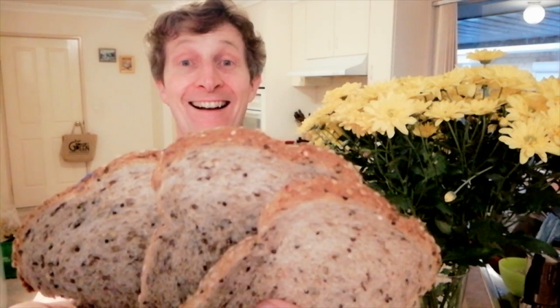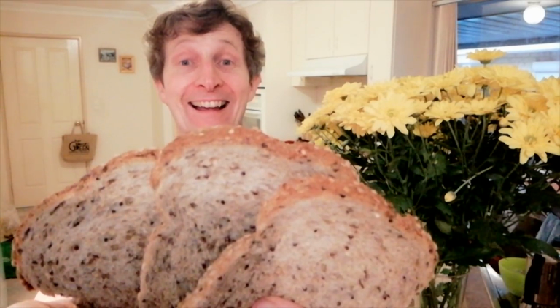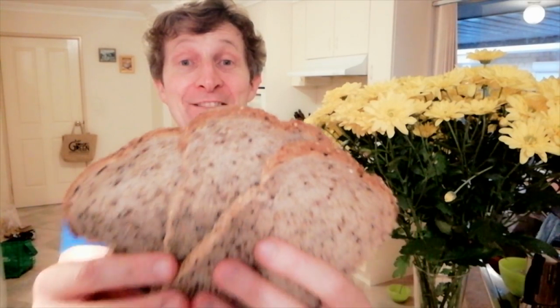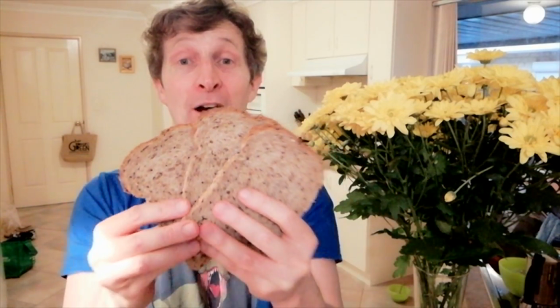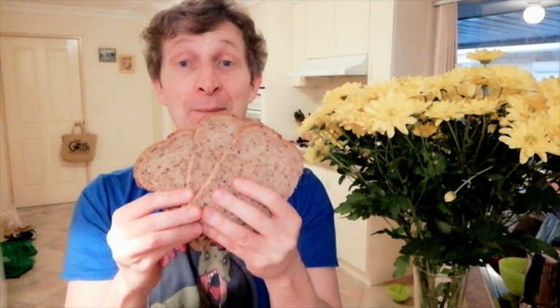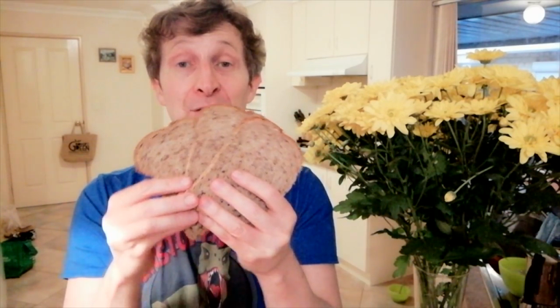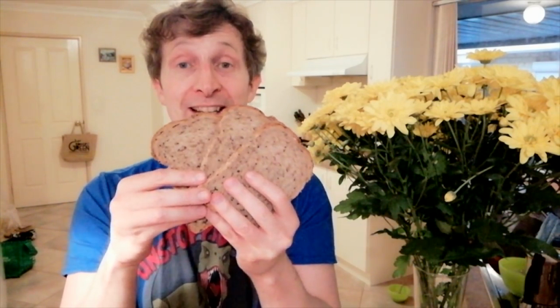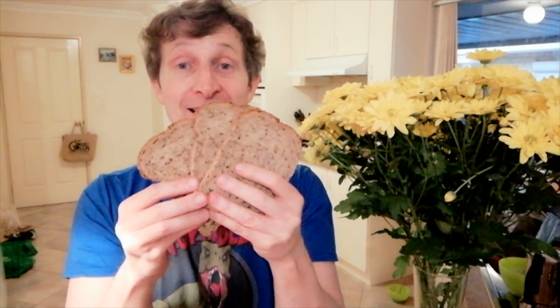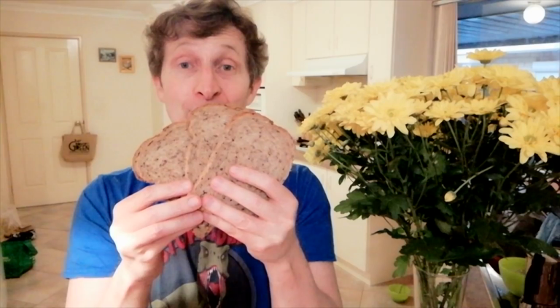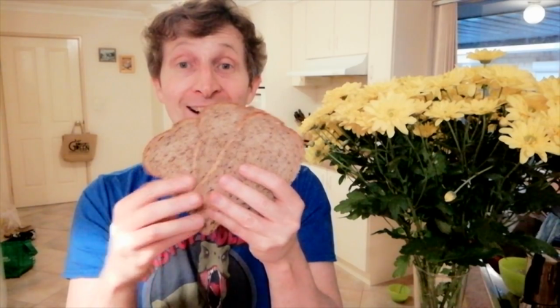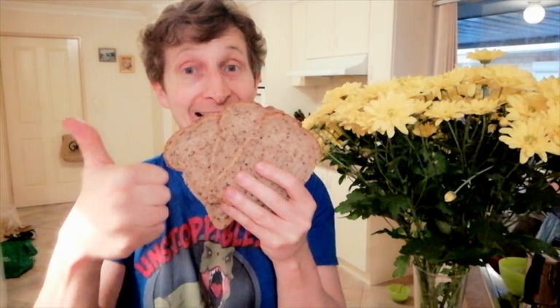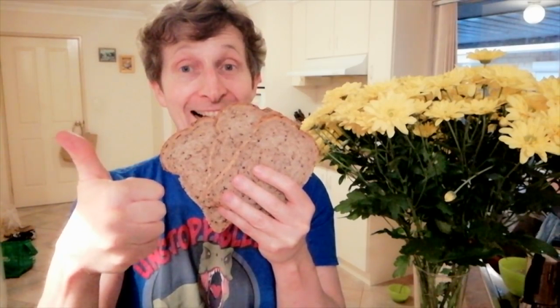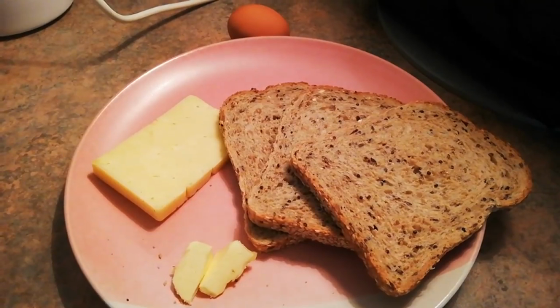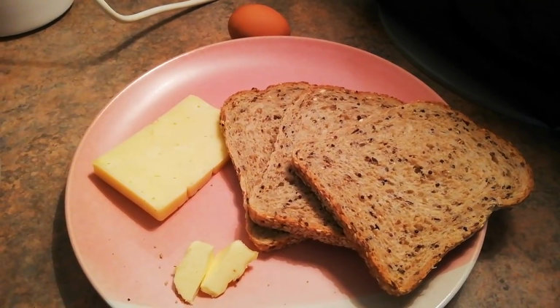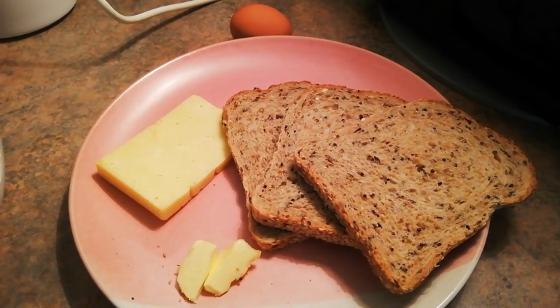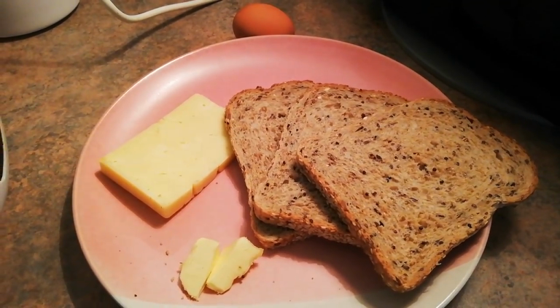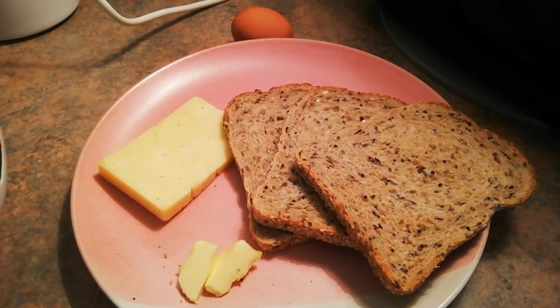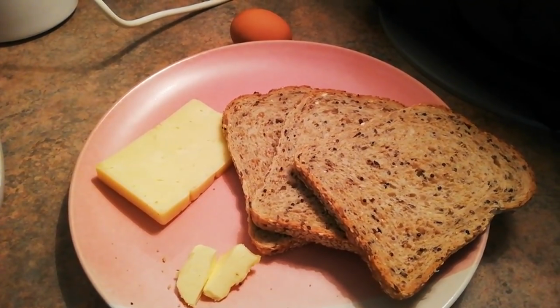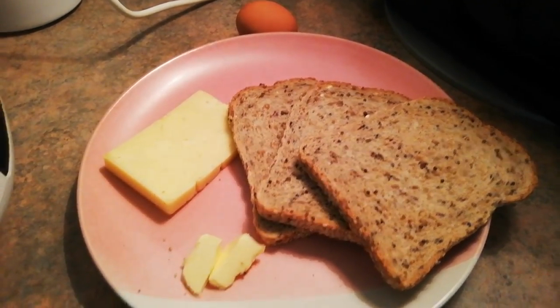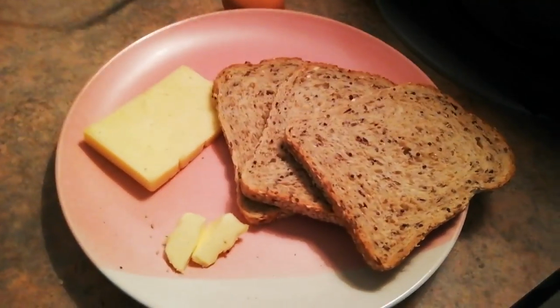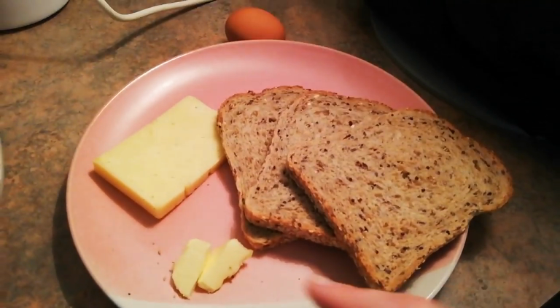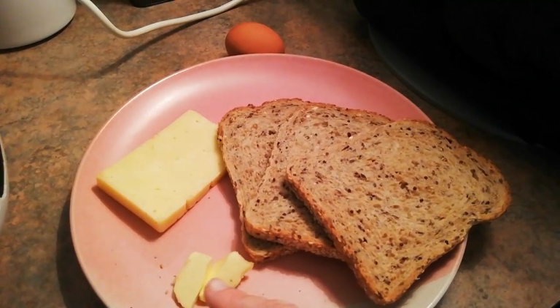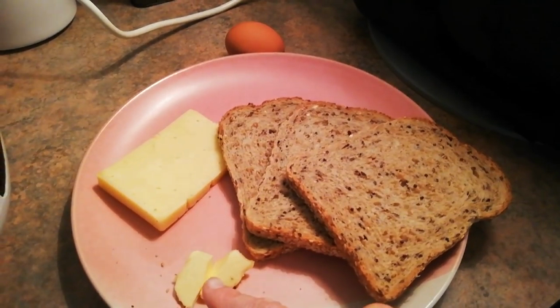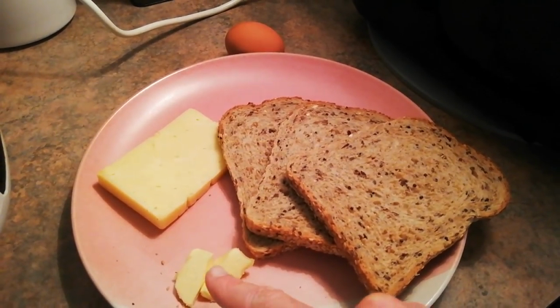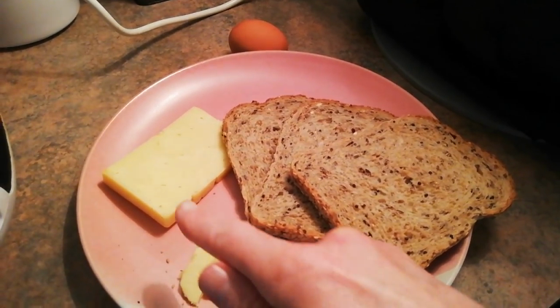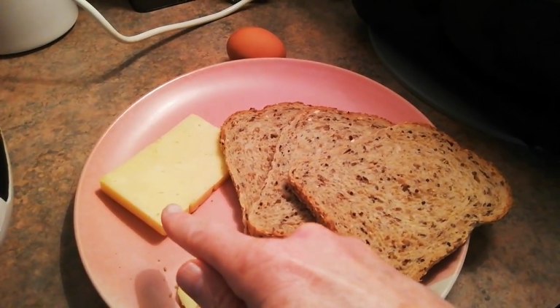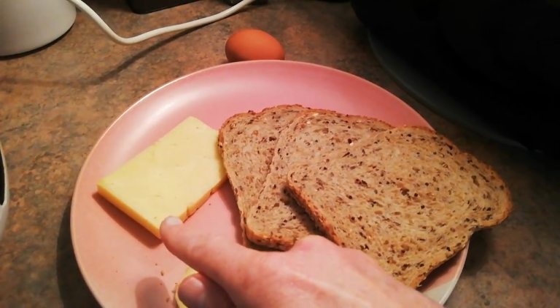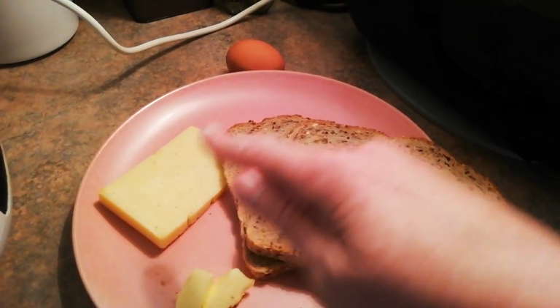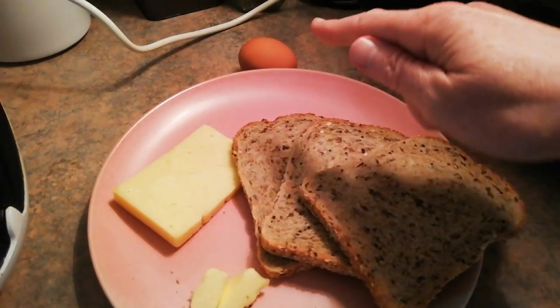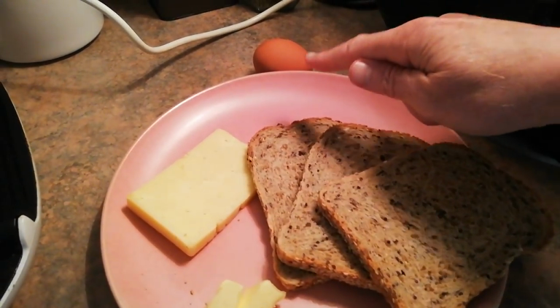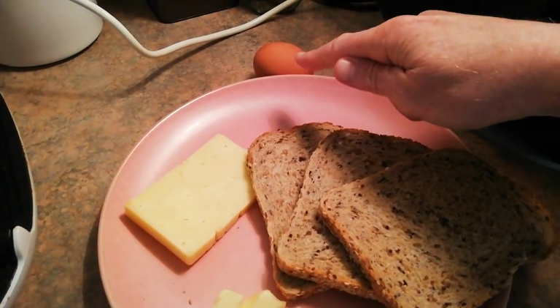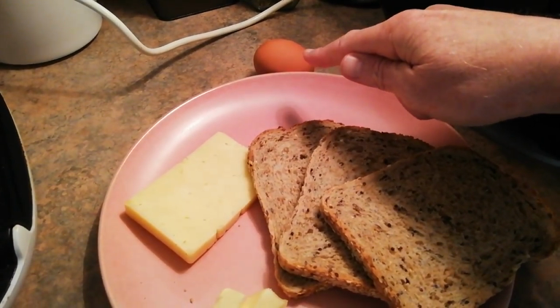Hi, in this video I'm going to make a three-slice jackal. For this I'm going to use three slices of bread, a couple of dollops of butter, a chunk of cheese, and an egg.